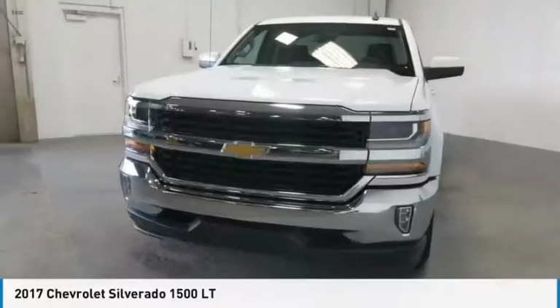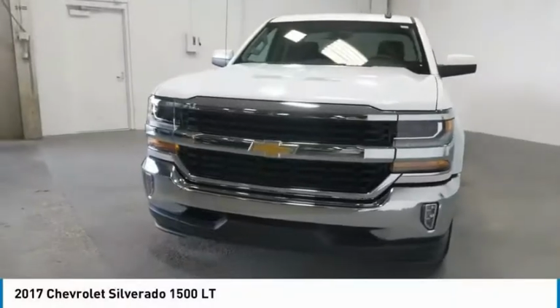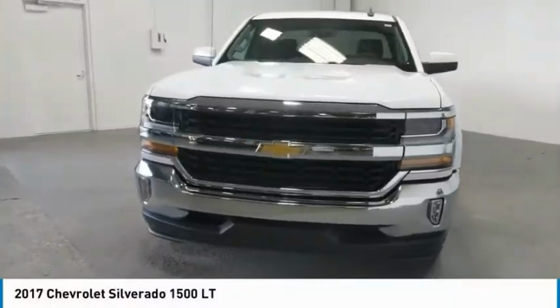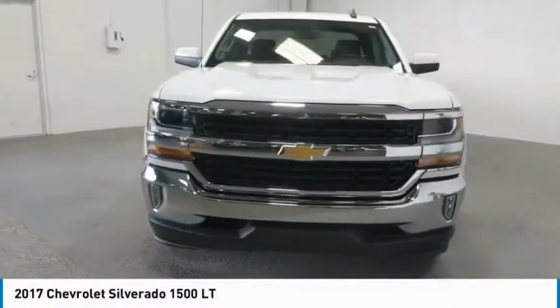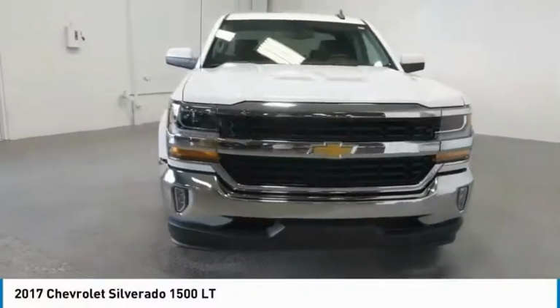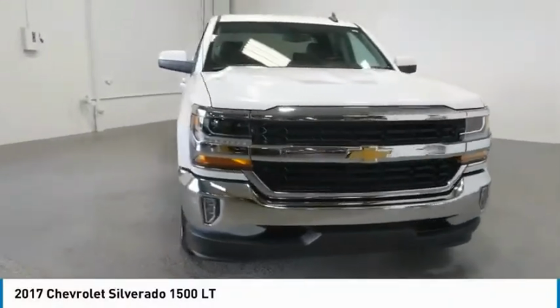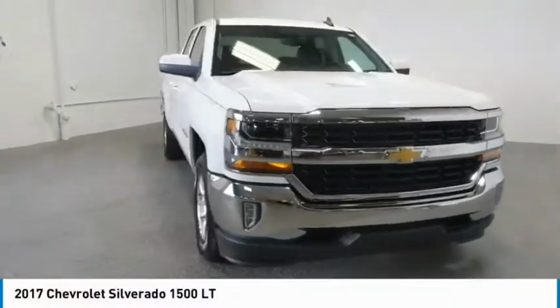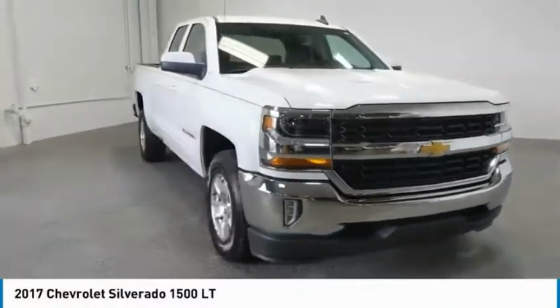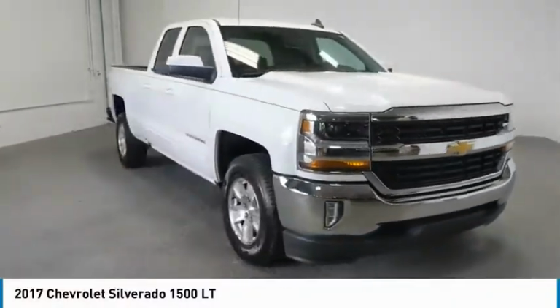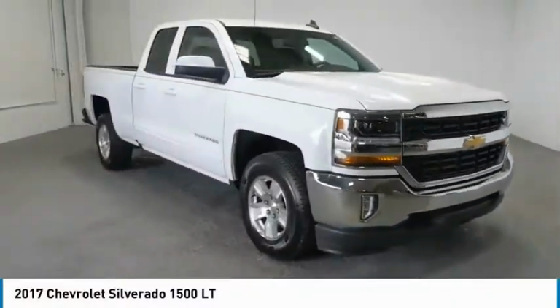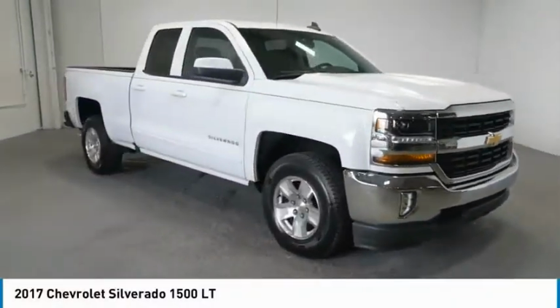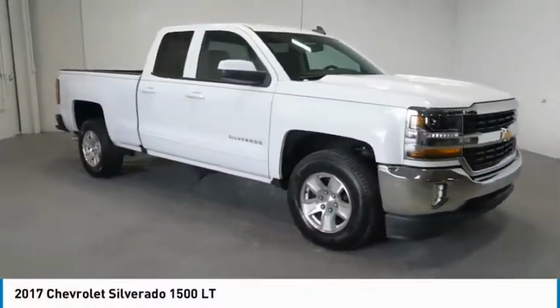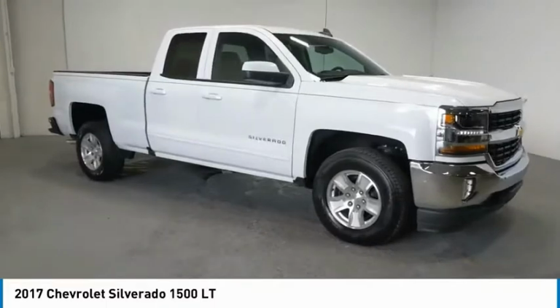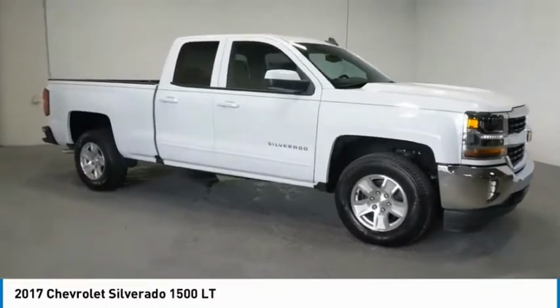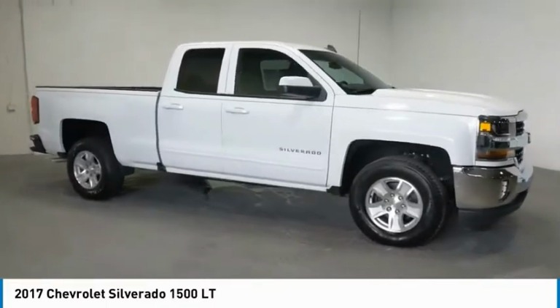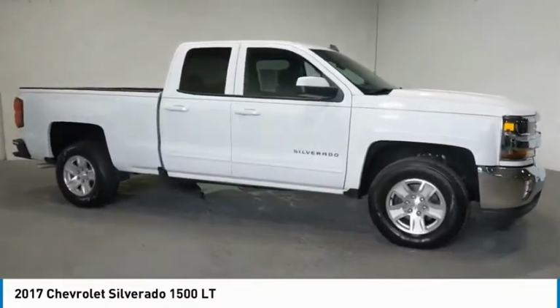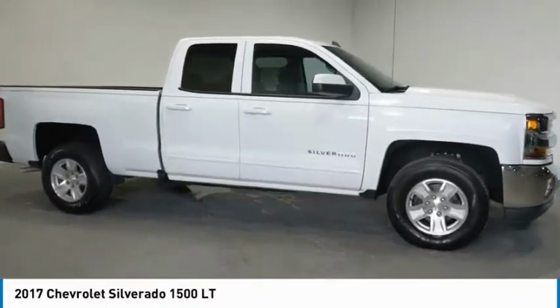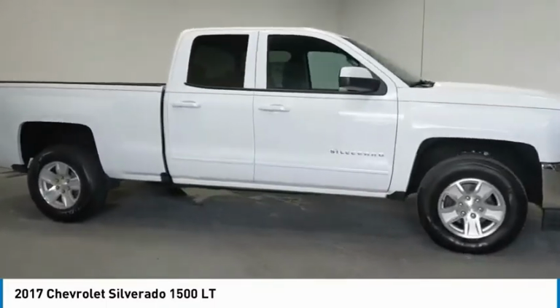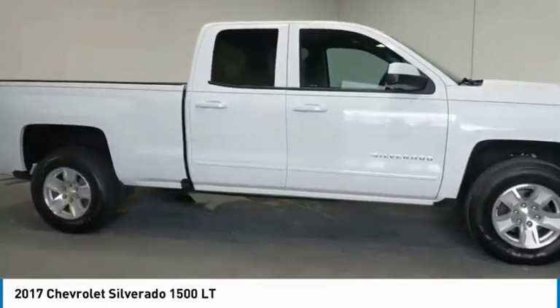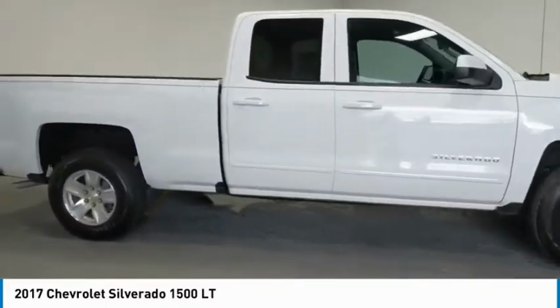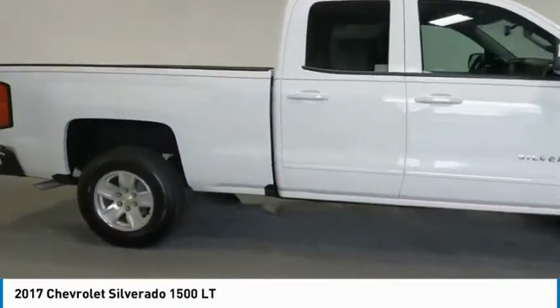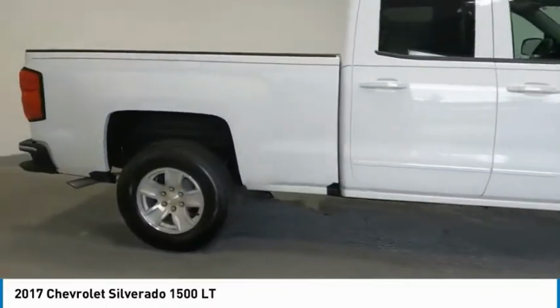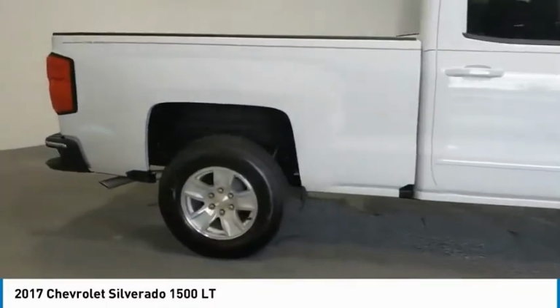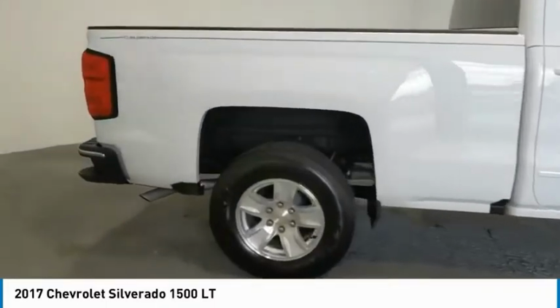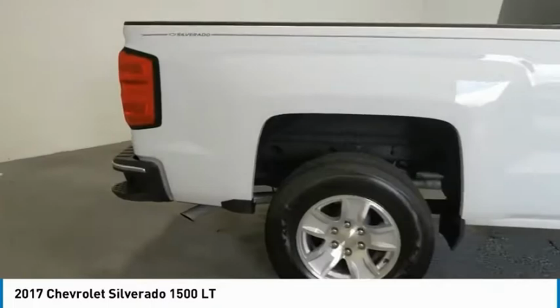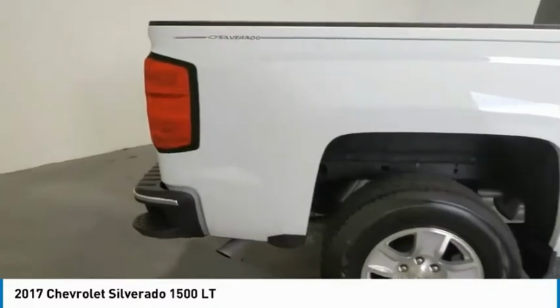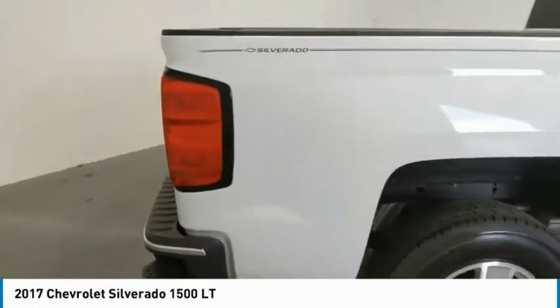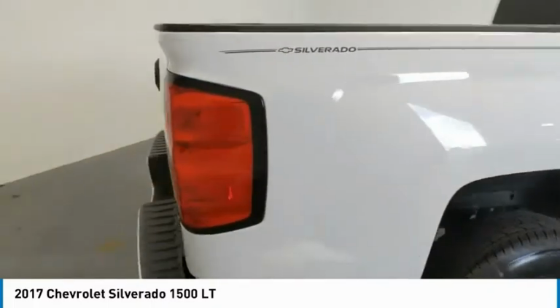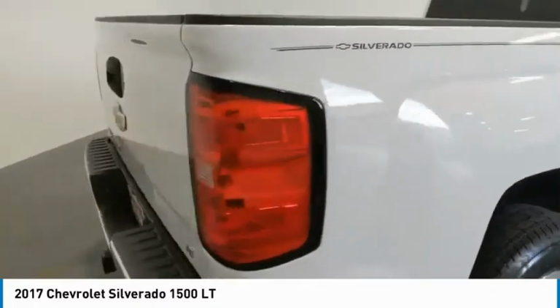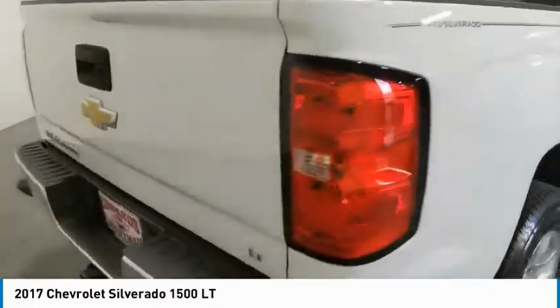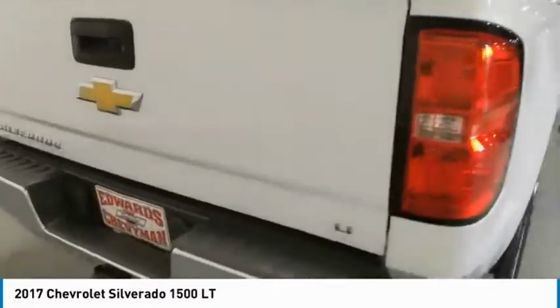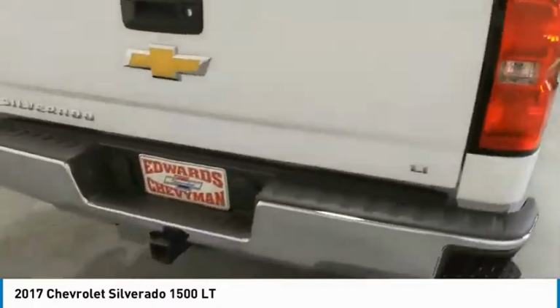Stop by and take a look at the 2017 Silverado 1500. The Chevy Silverado 1500 has the lowest cost of ownership of any full-size pickup. Here are some of this vehicle's great options.